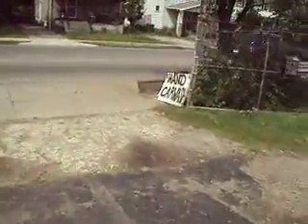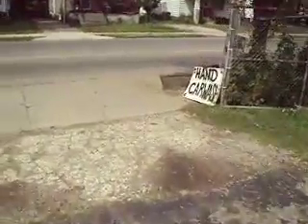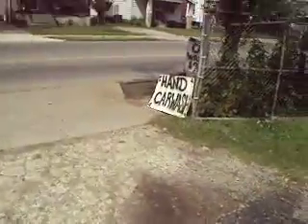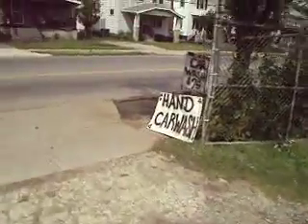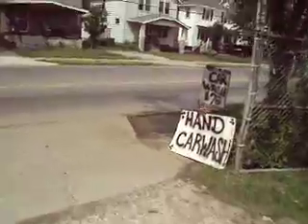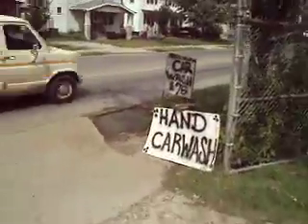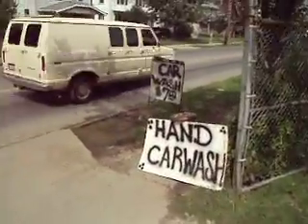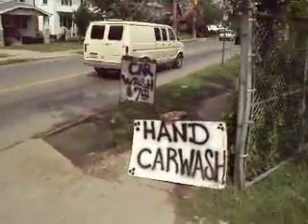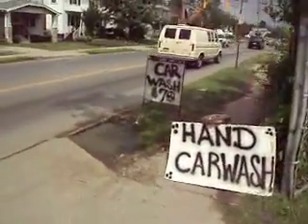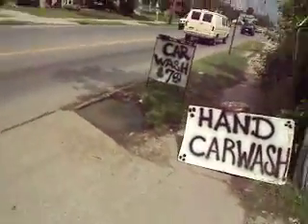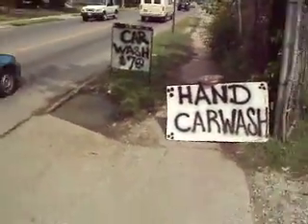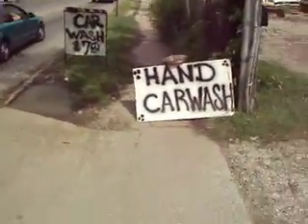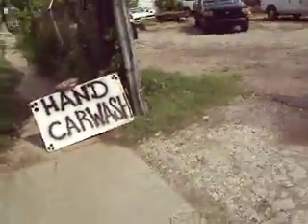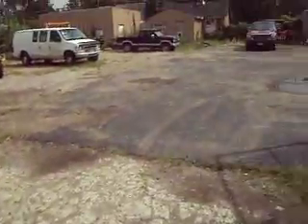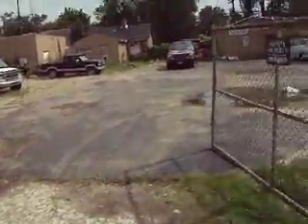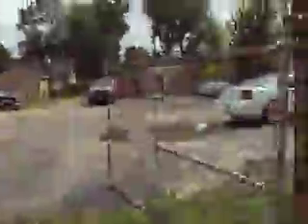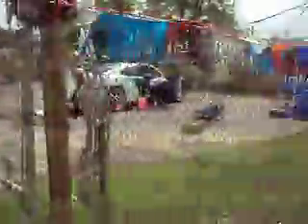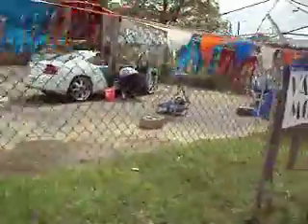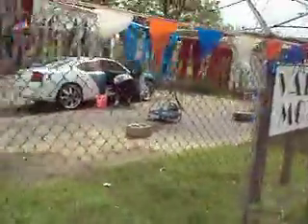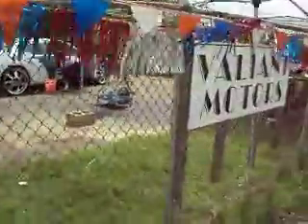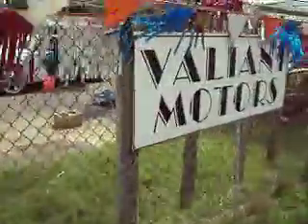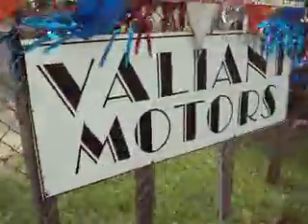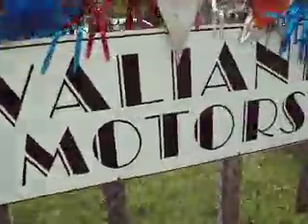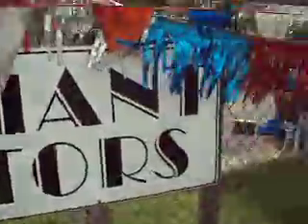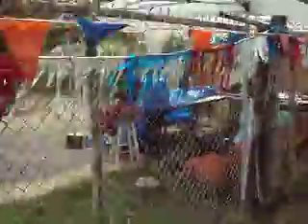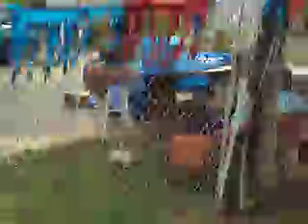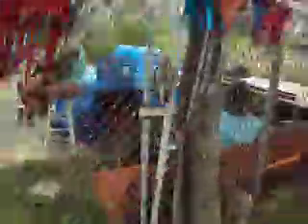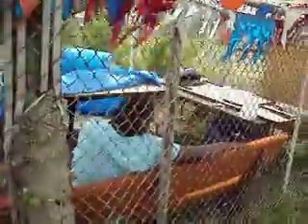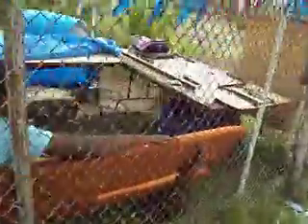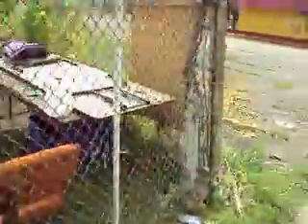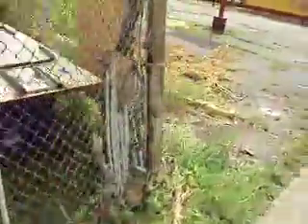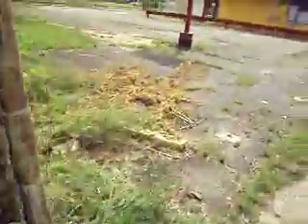Go out here and hit these signs so you can see where we're at. Got a sign right there that says car wash, $7. Pull into the gate. We also got a garage if you have to detail them up. Valiant Motors — there it is. I'm going to go right ahead and hit the sign so you can see what the sign says.